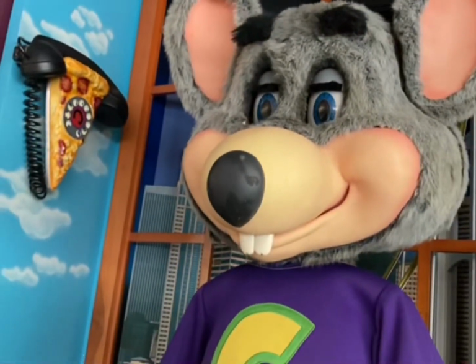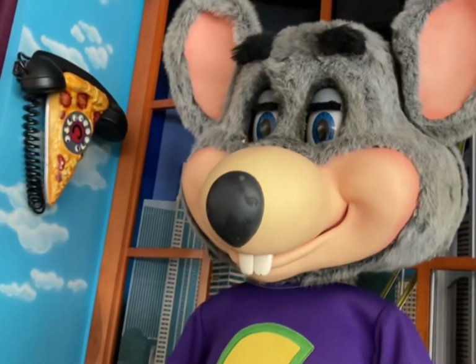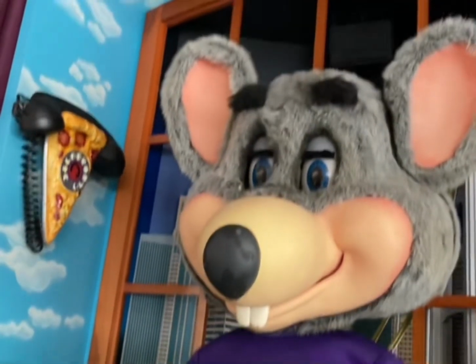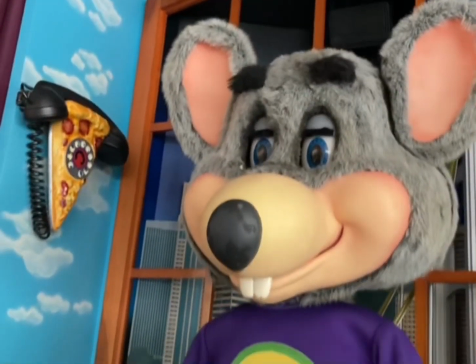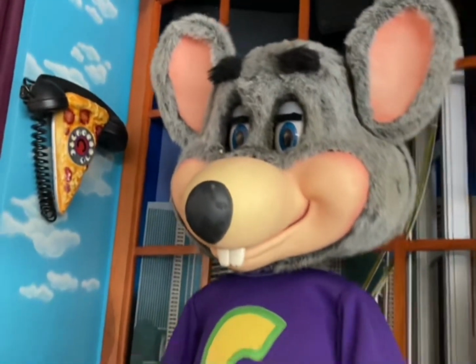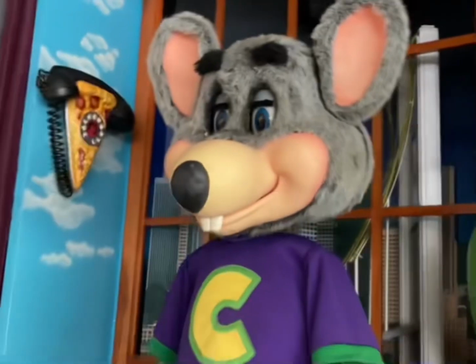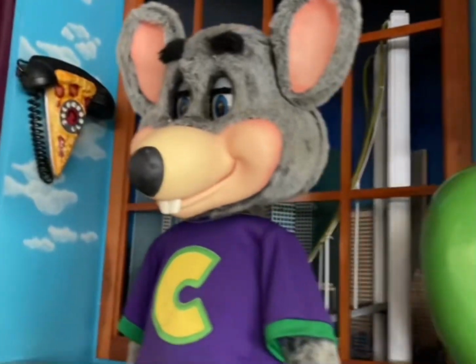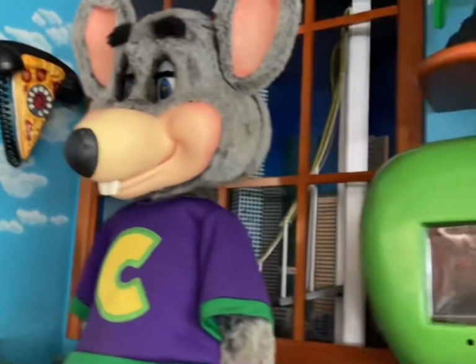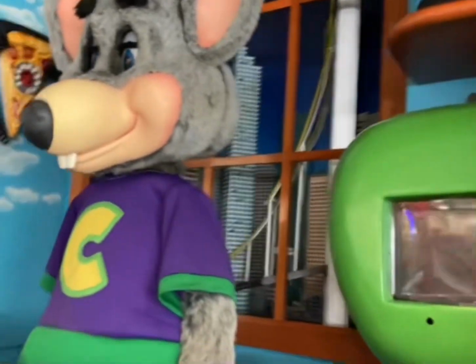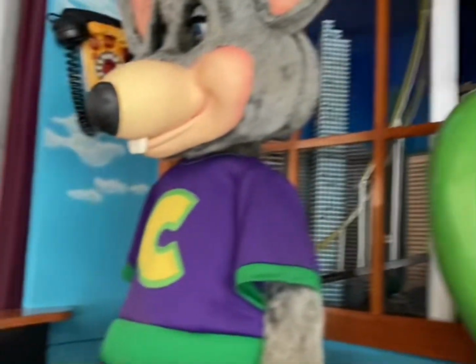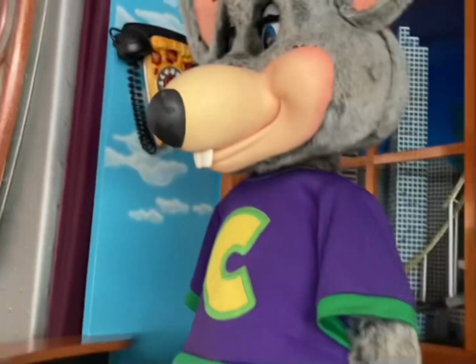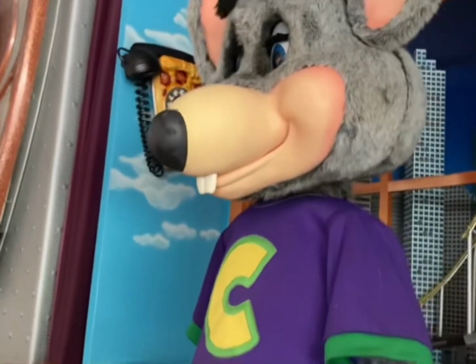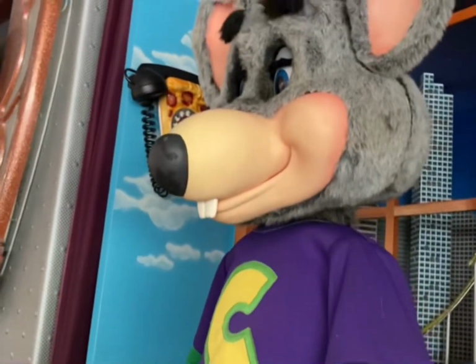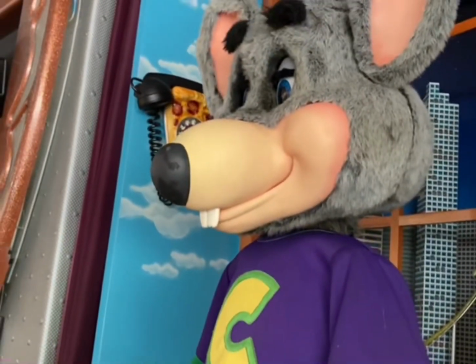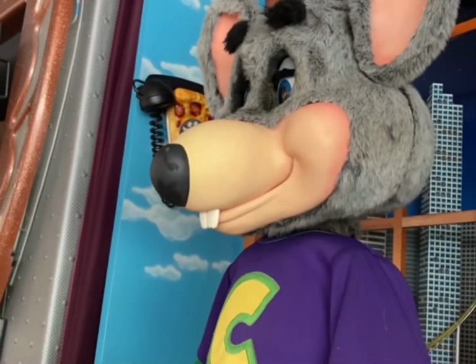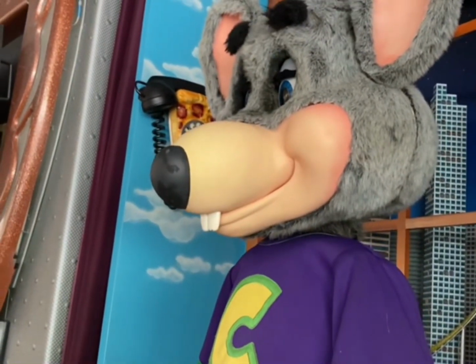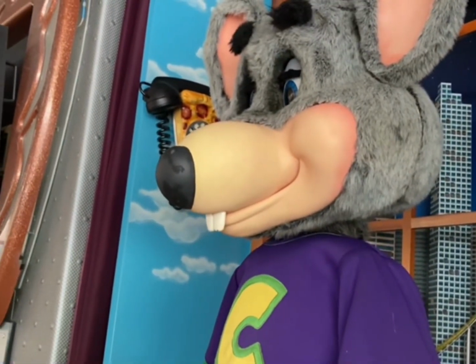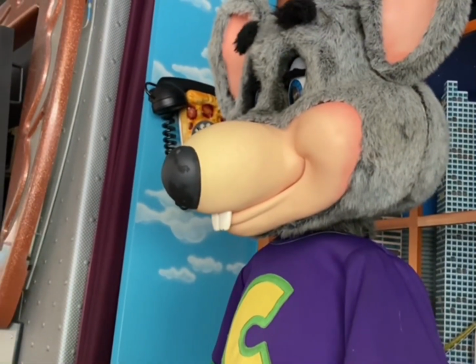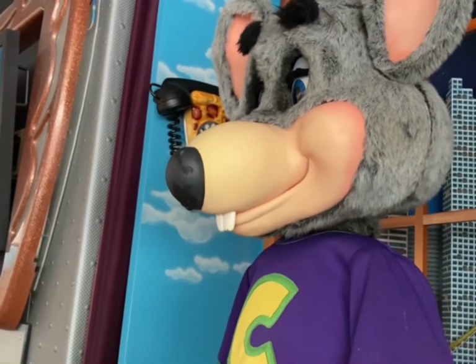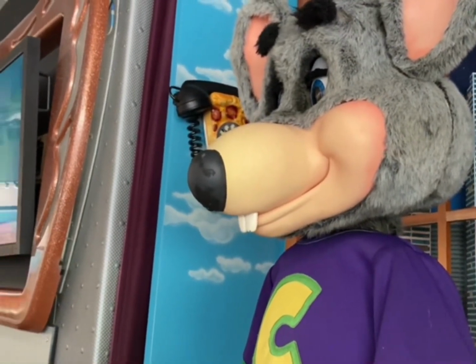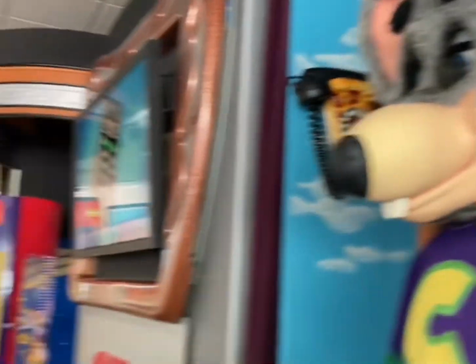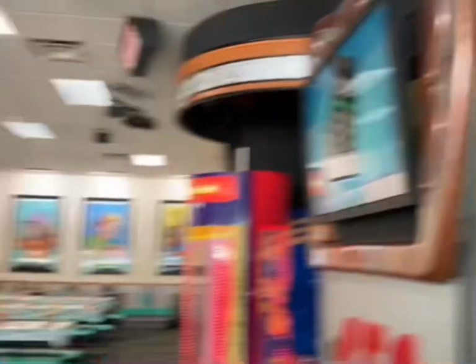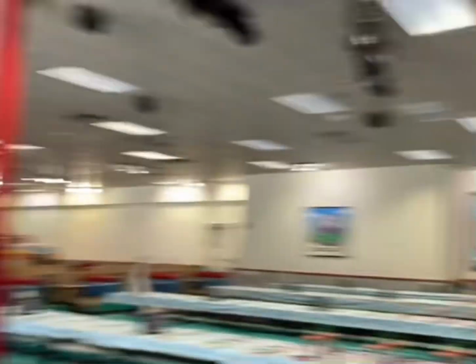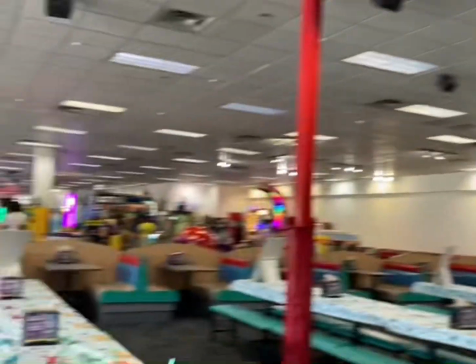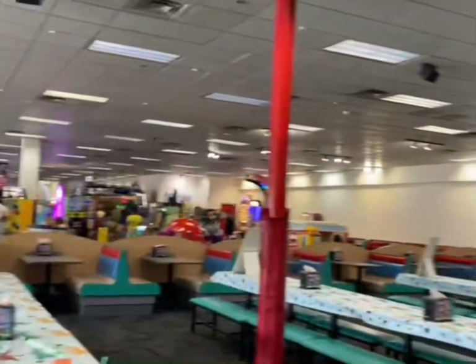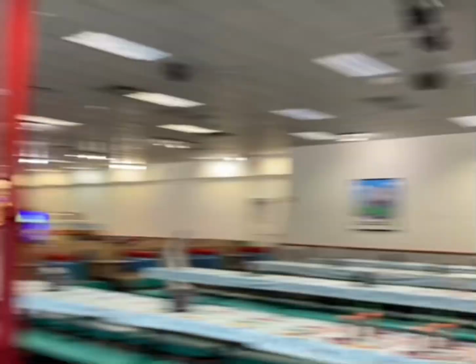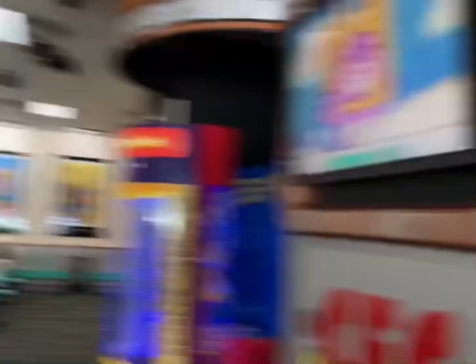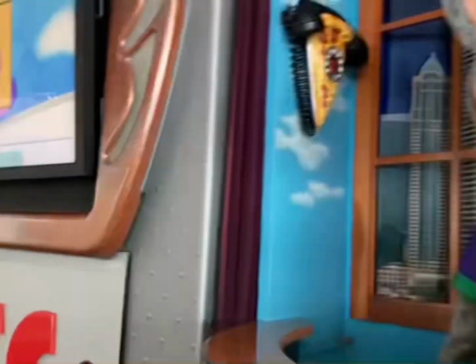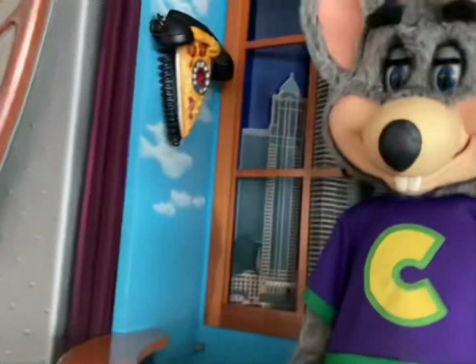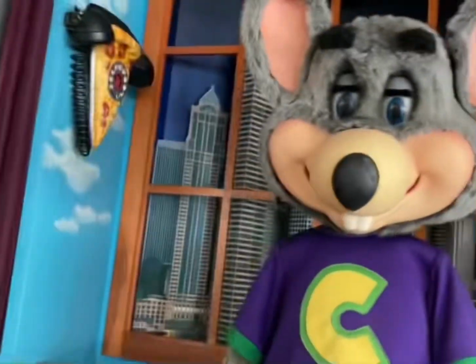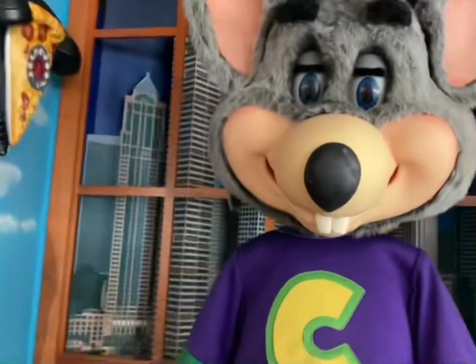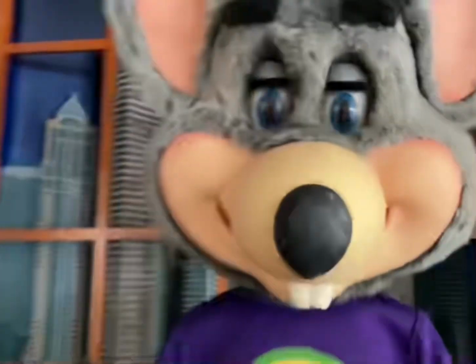Hey Chuckie, are you alive? So that answers my question. FNAF, here you go.